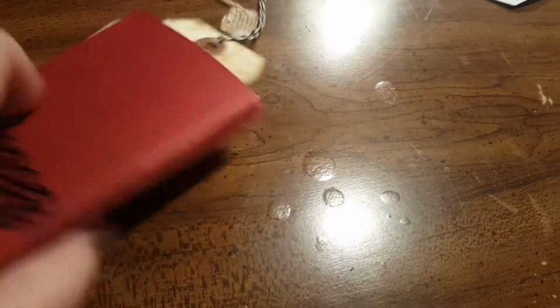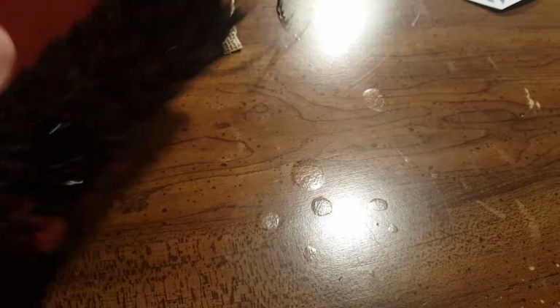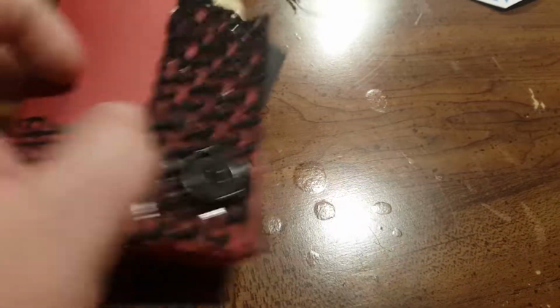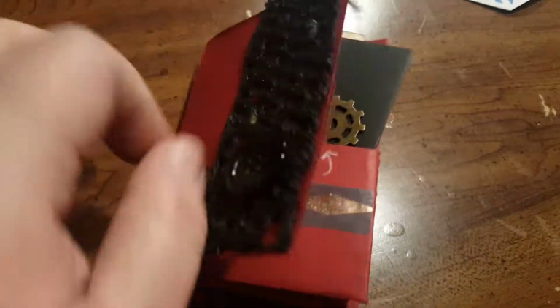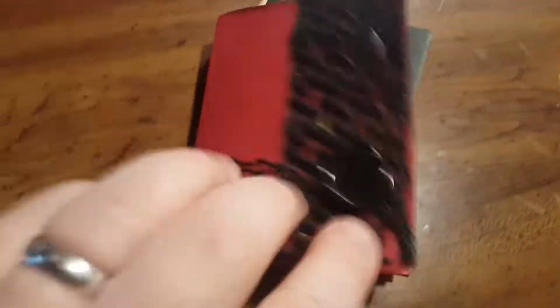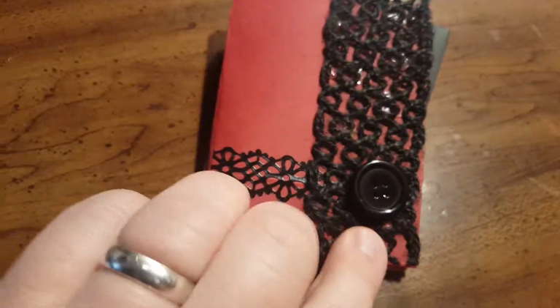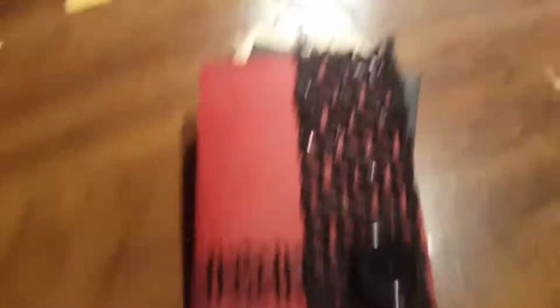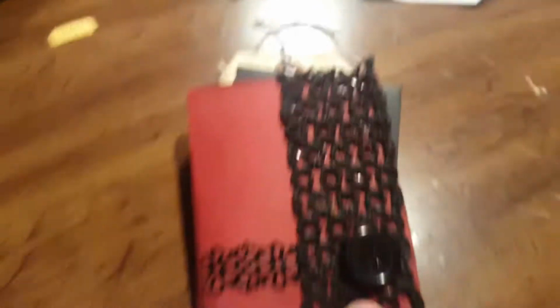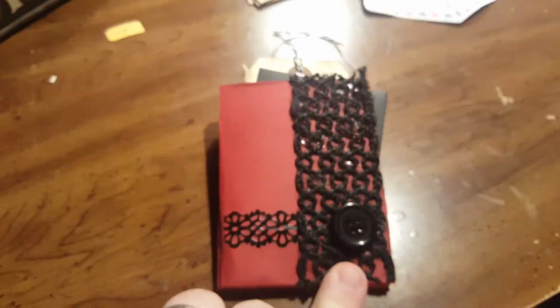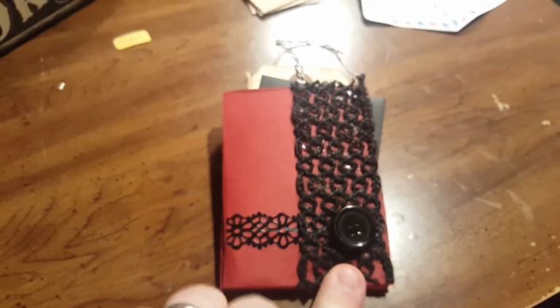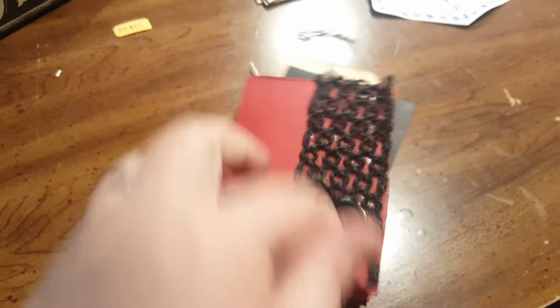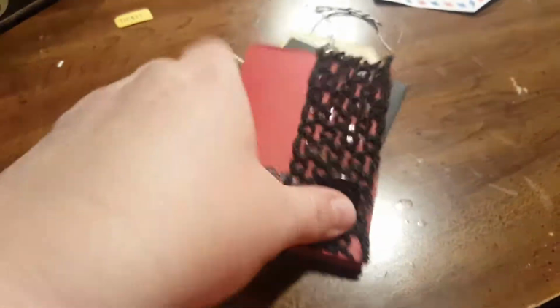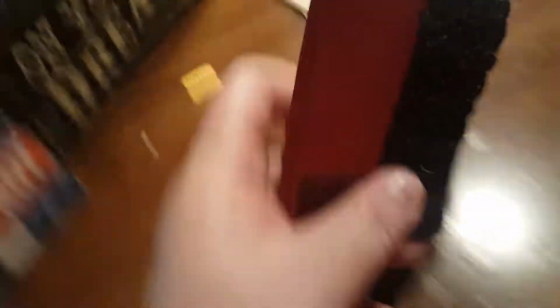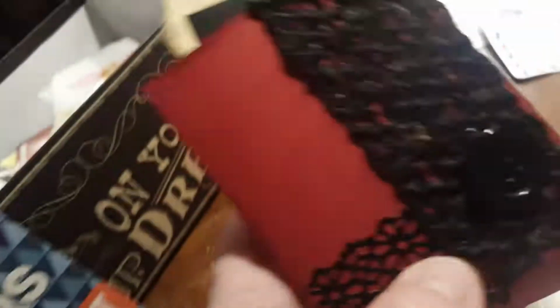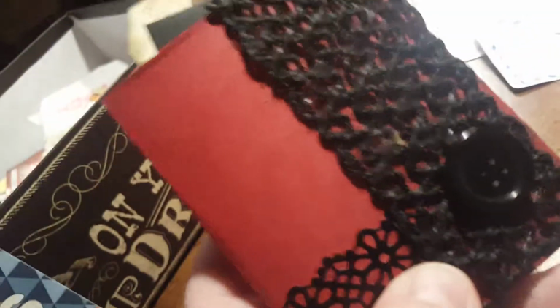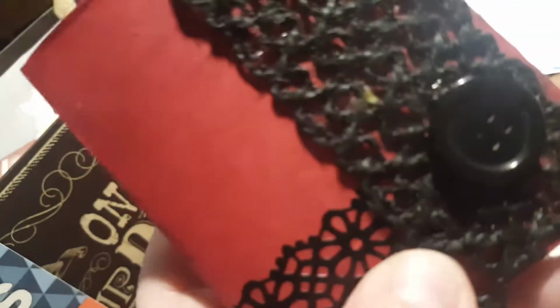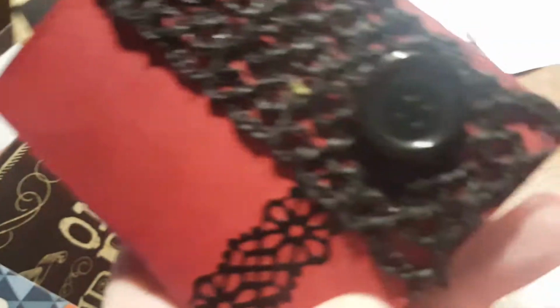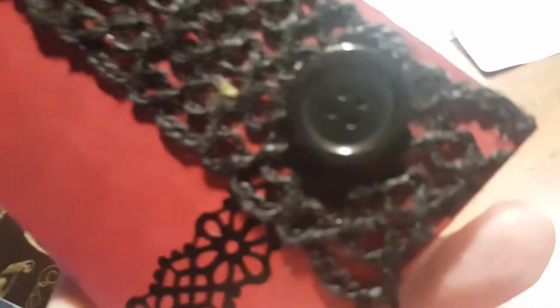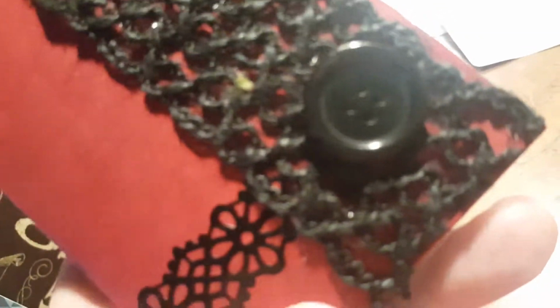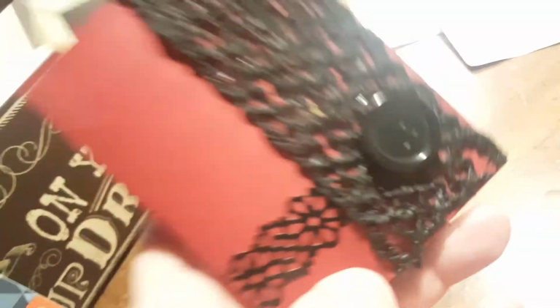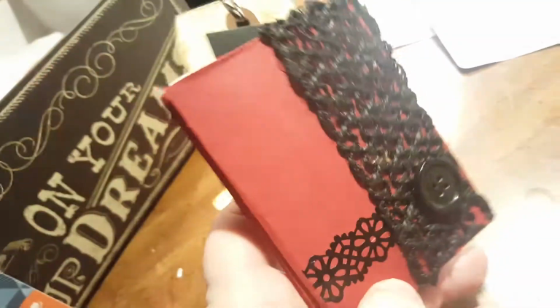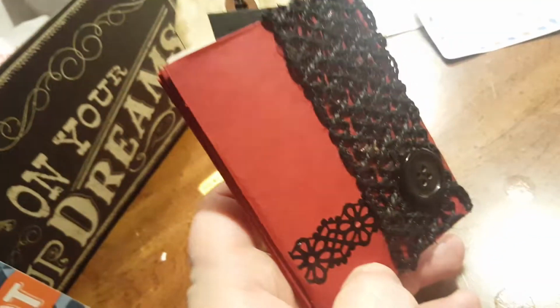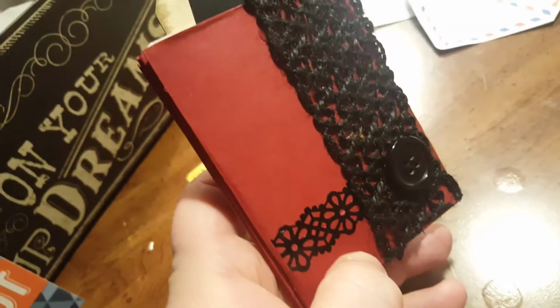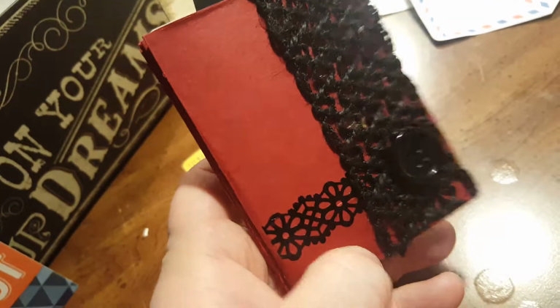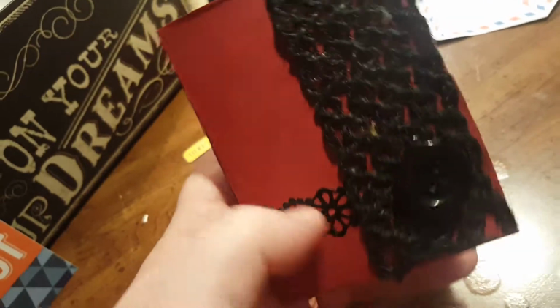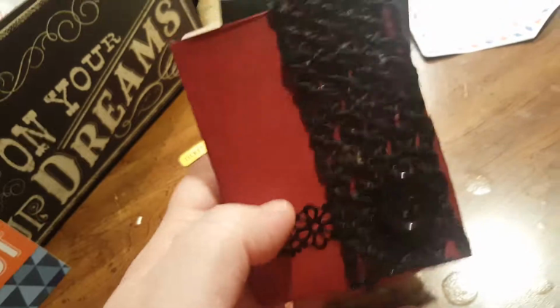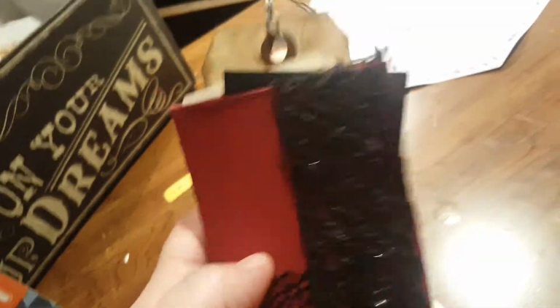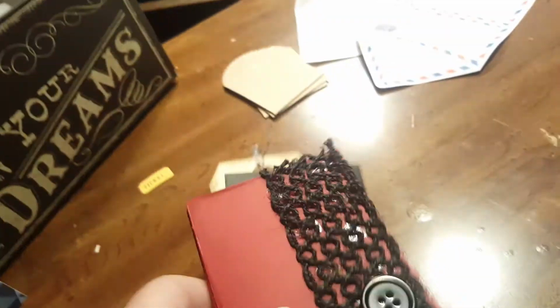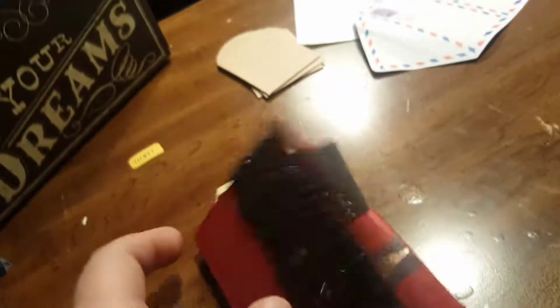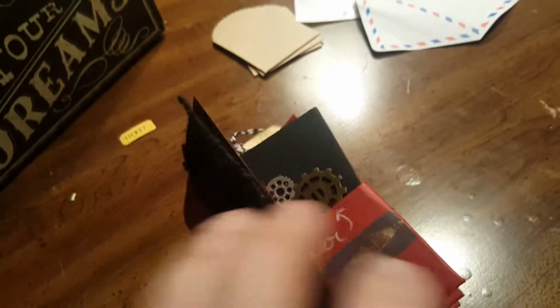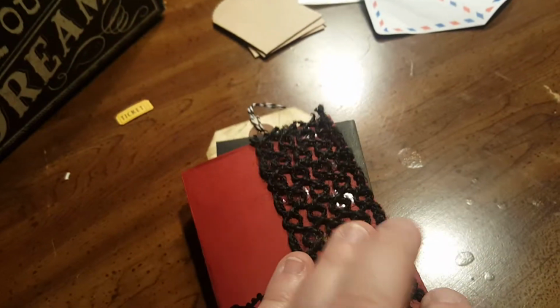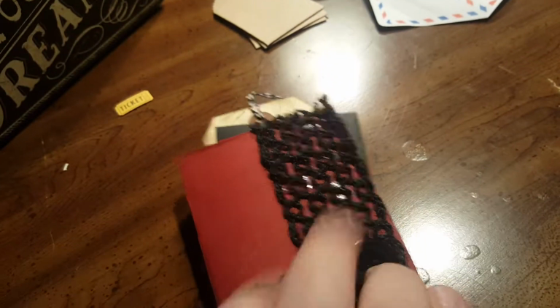but I decorated it in red and black. She likes the deep dark colors, the red jewel tone. Thanks for watching.